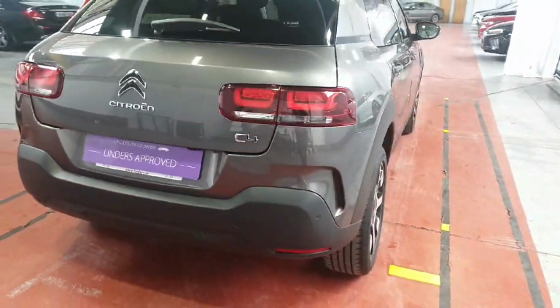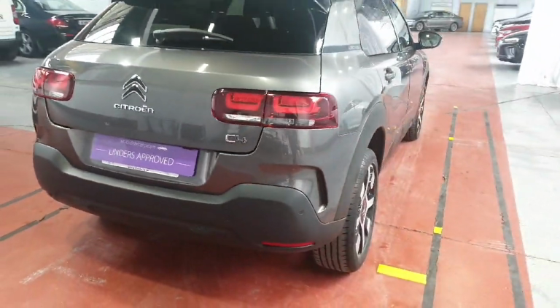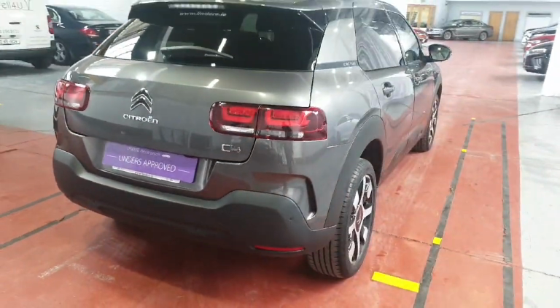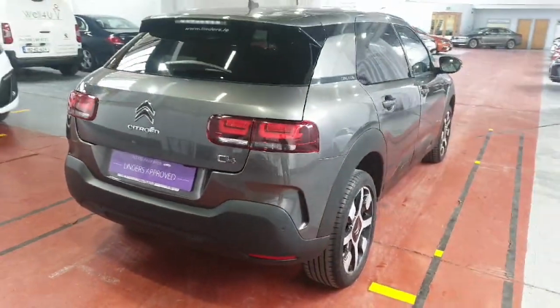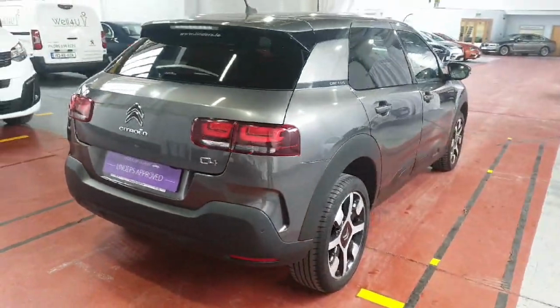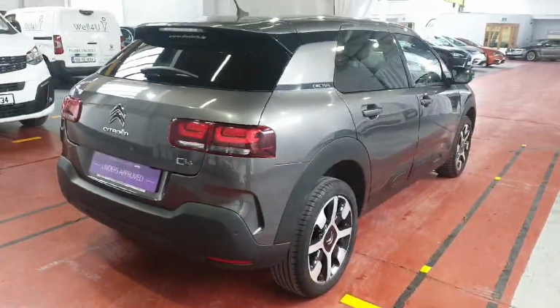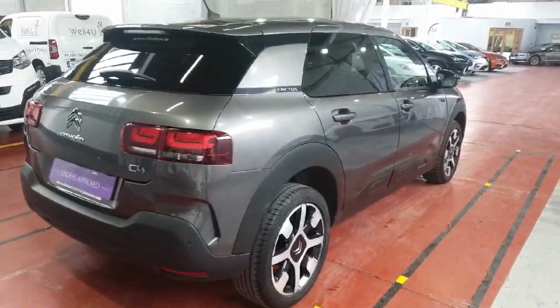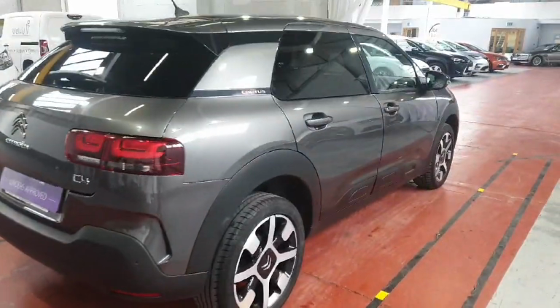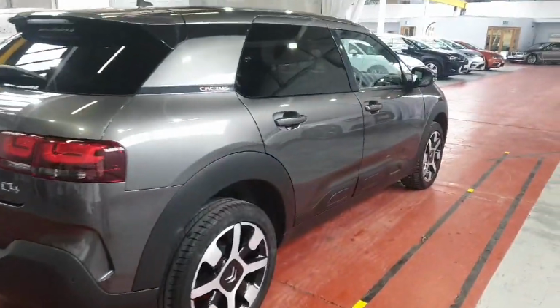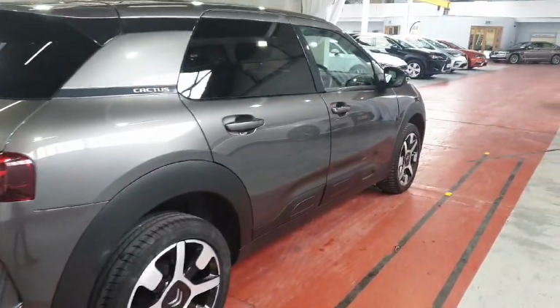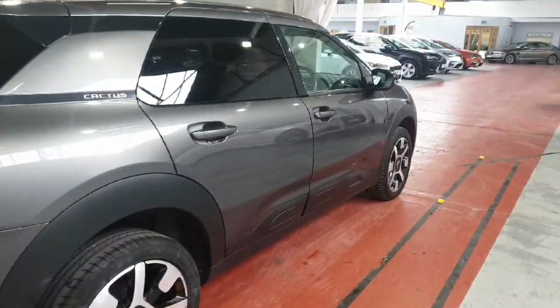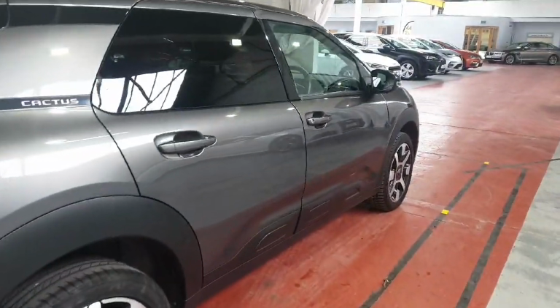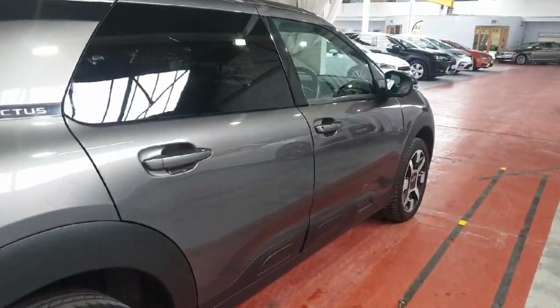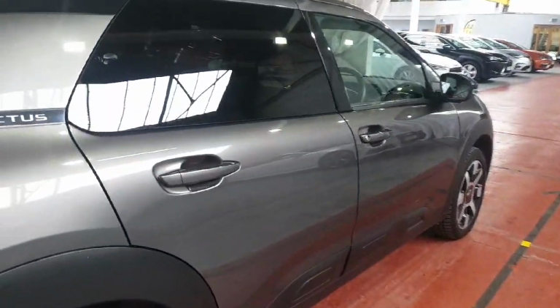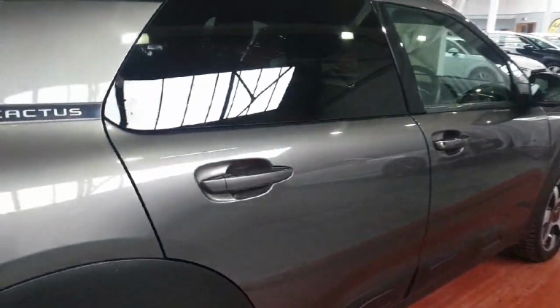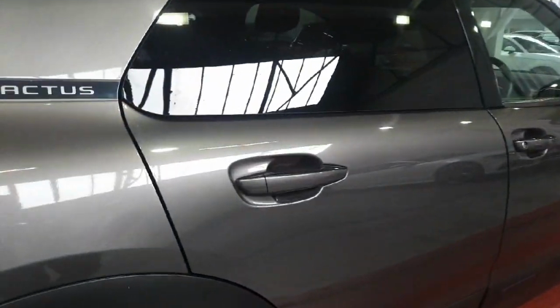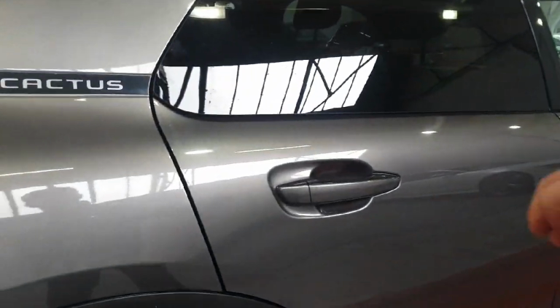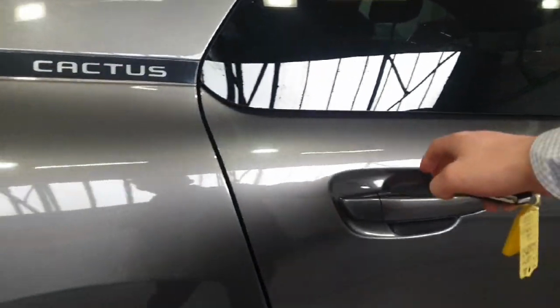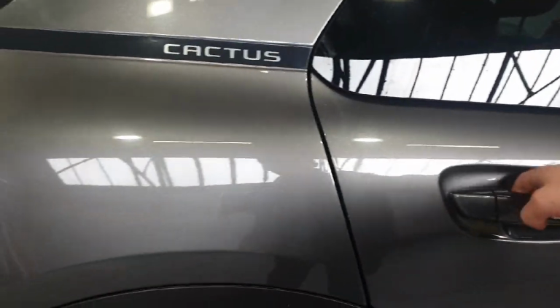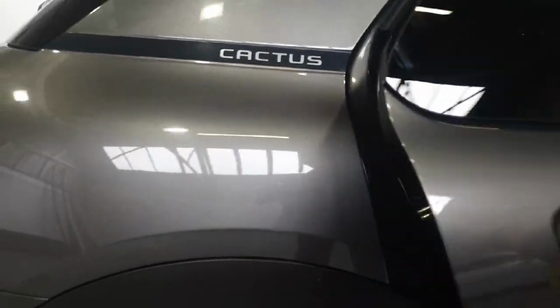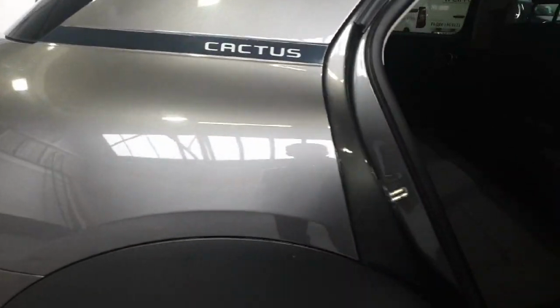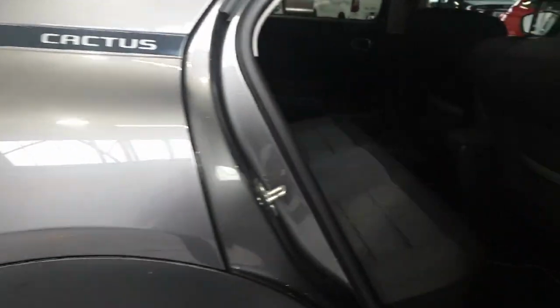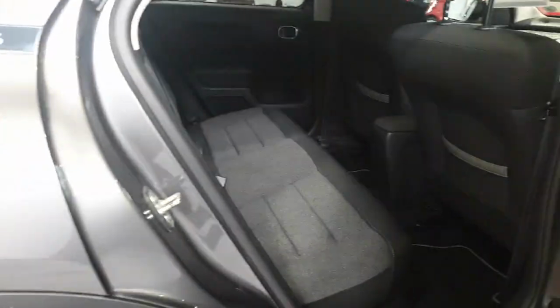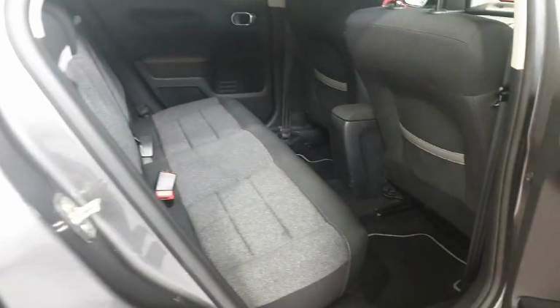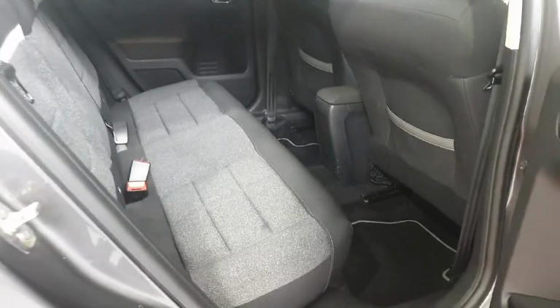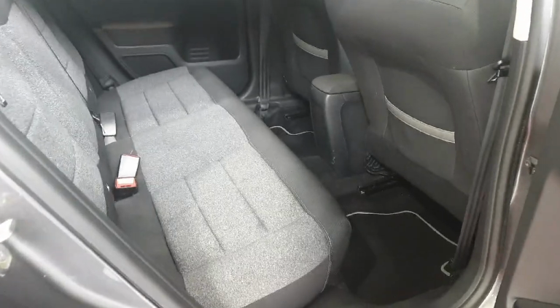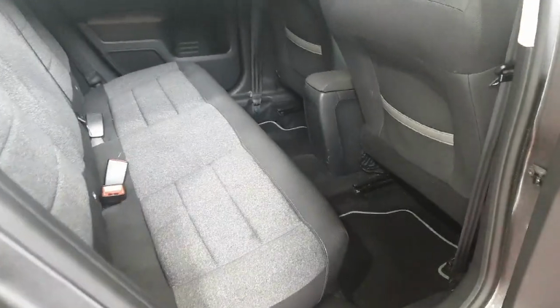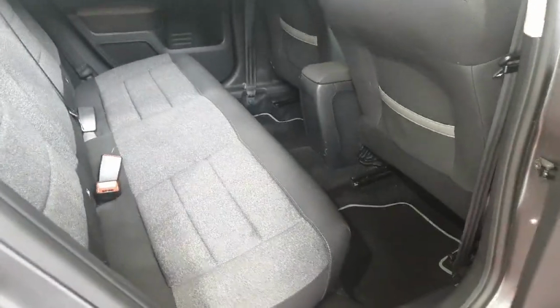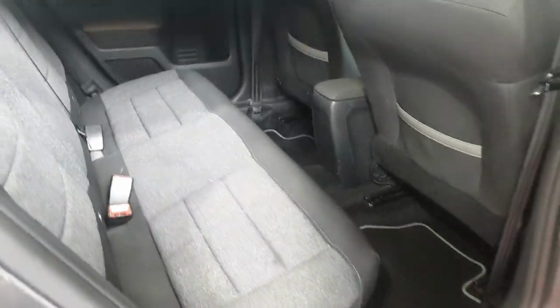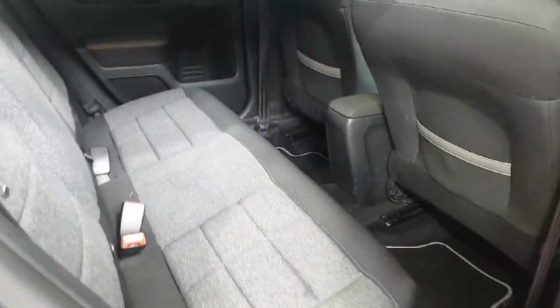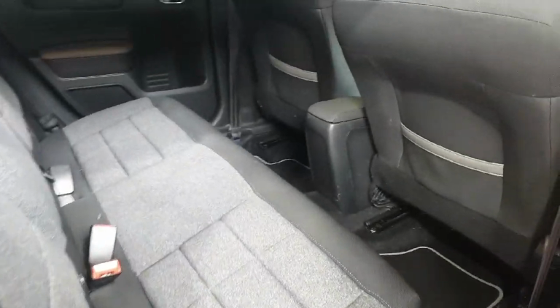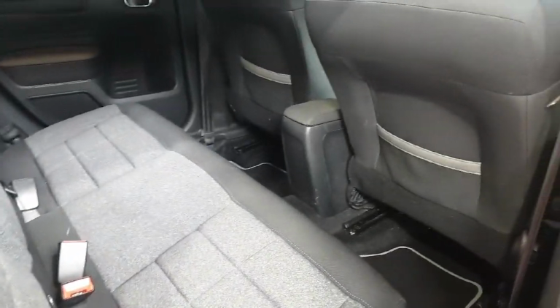As you can see, the car has clearly been maintained and looked after. We did service it ourselves here at Linders & Chapel Lizard. And as you can see the interior, the owner clearly looked after this car as well.